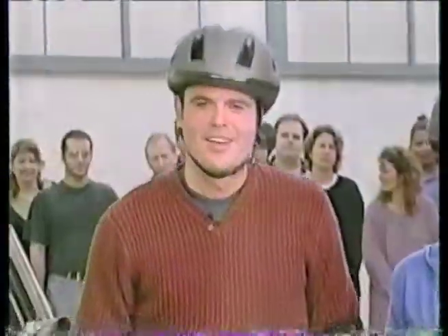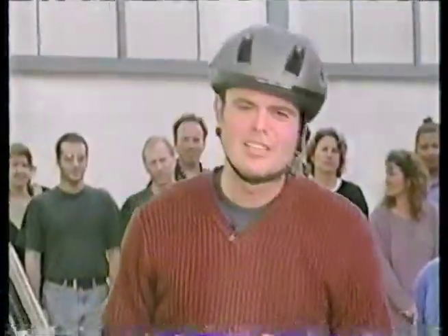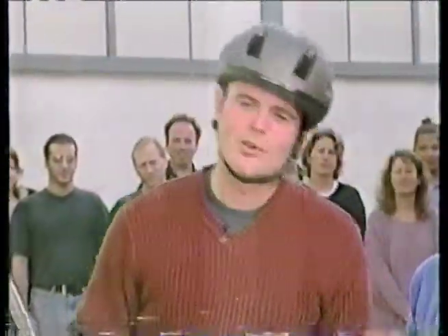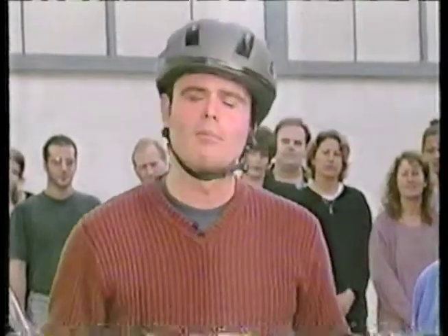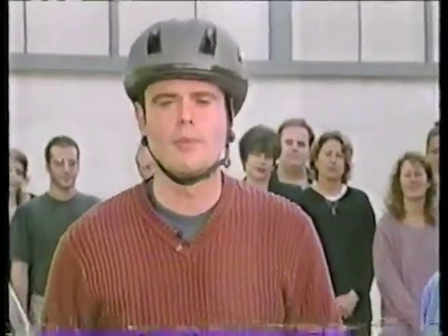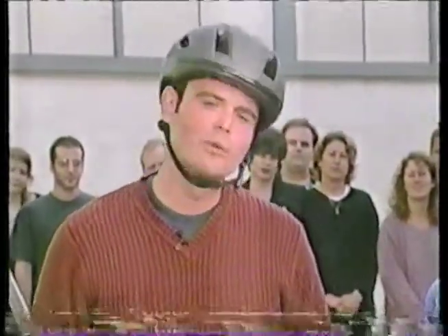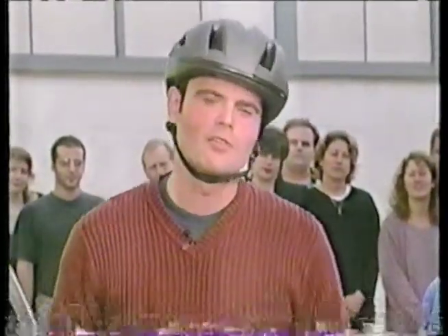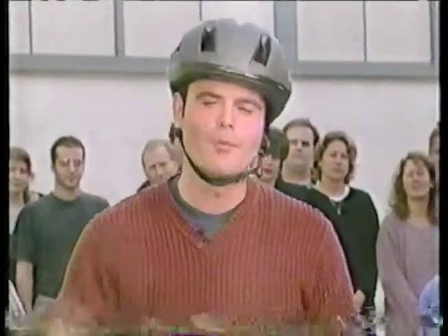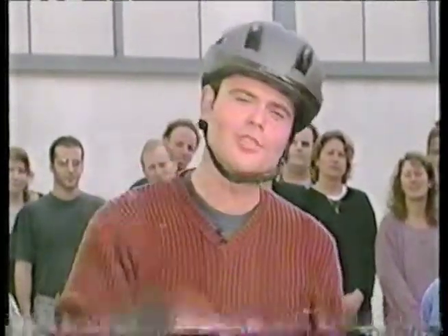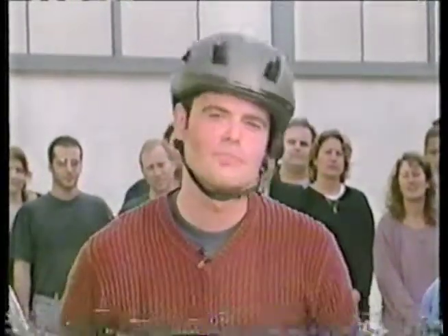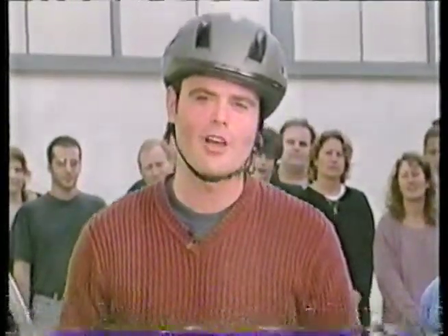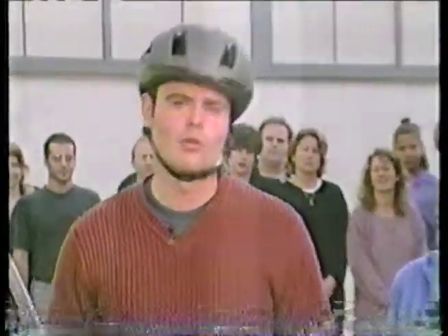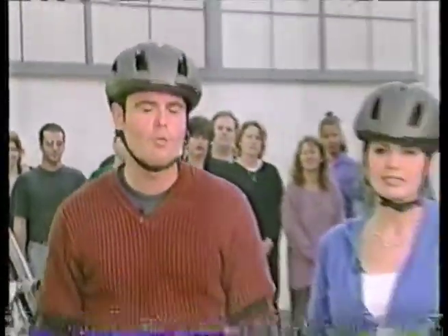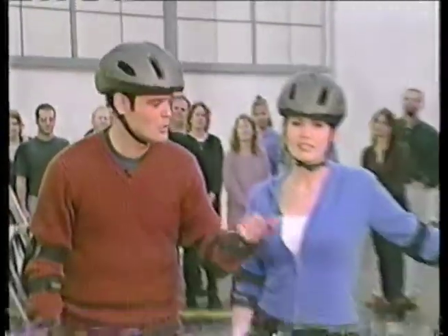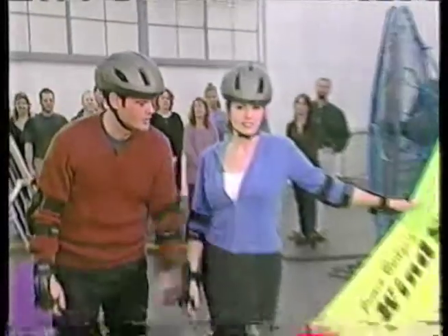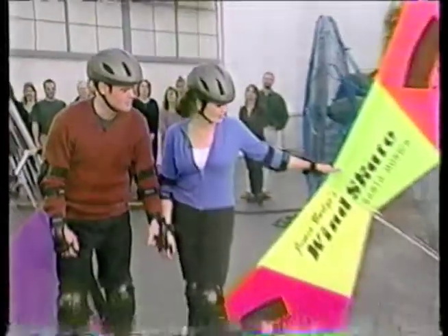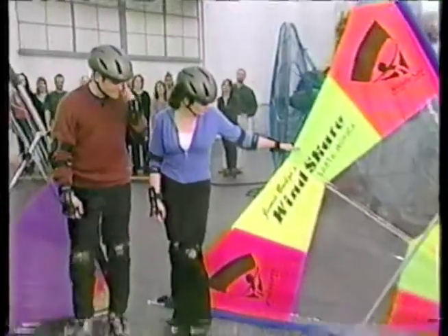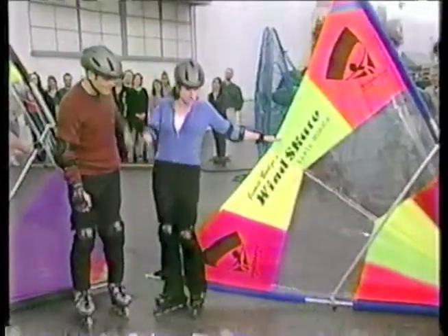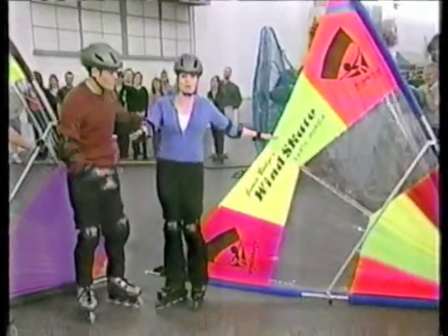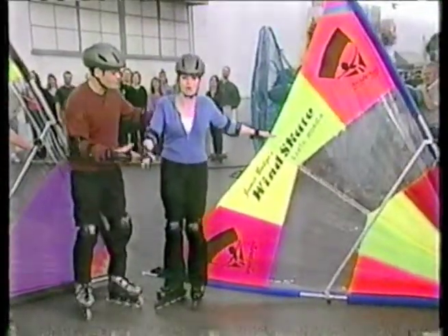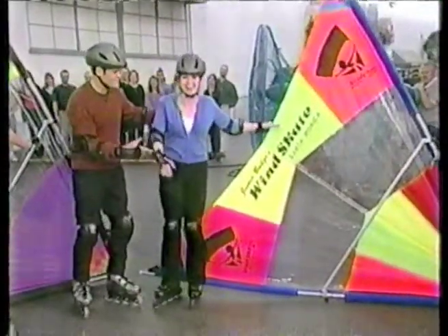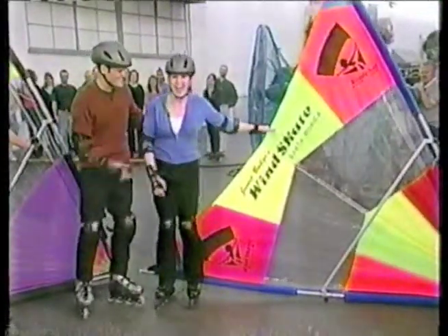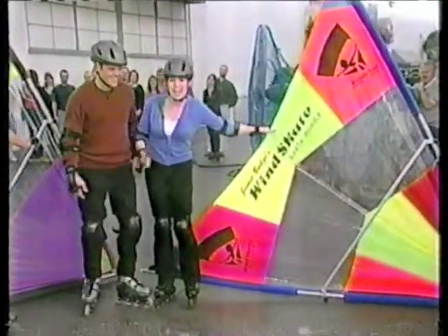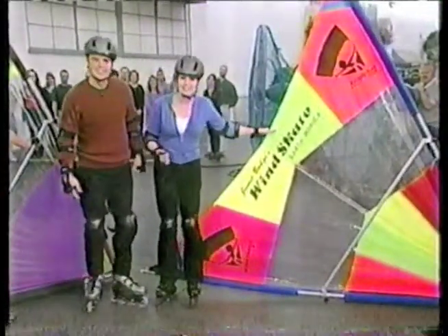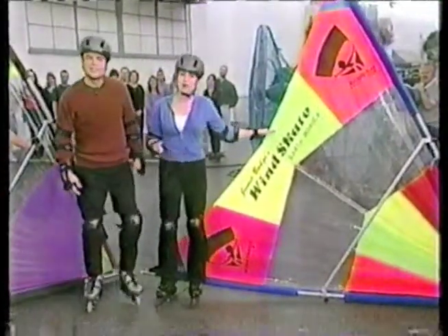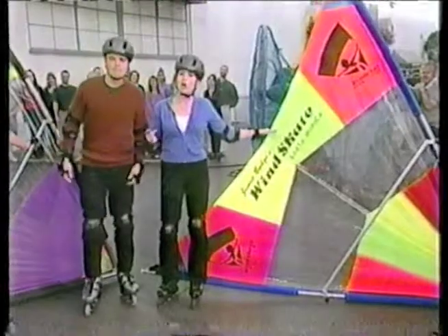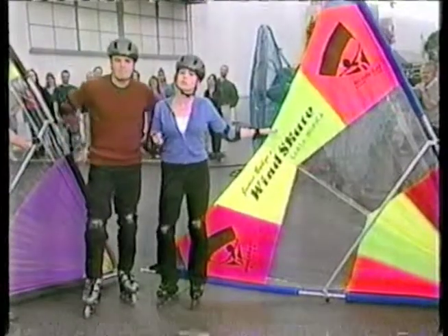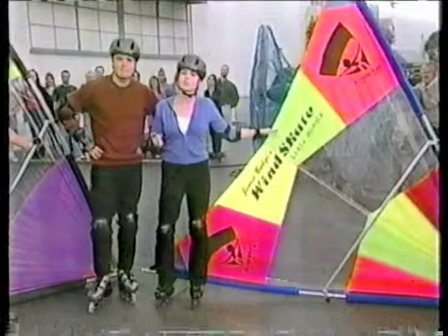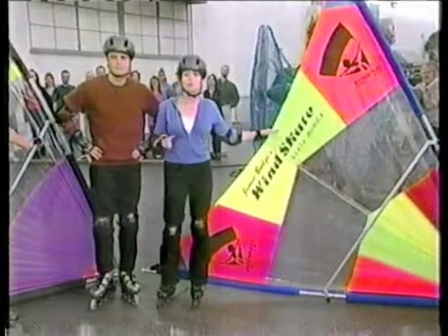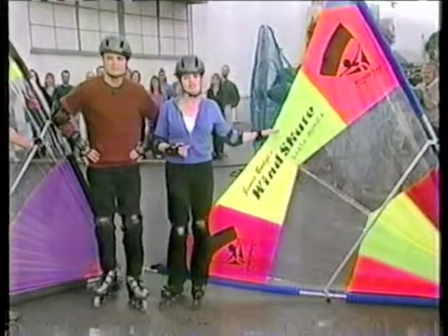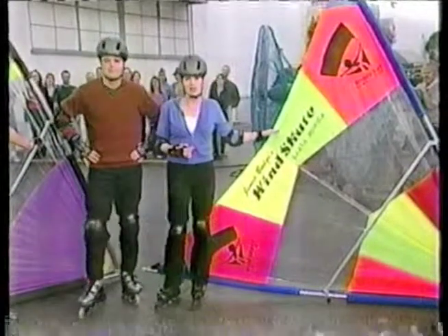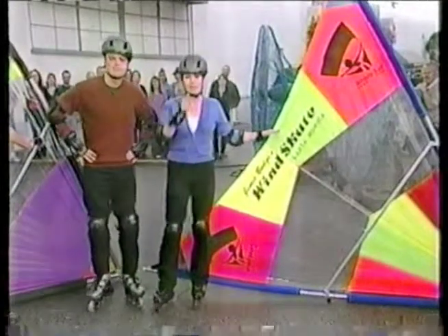These days it's quite common to see people rollerblading down the street, but what would you say if you saw somebody rollerblading while holding one of these? Is this bizarre? Our next guest has pioneered the hot new extreme sport called wind skating — take a look.